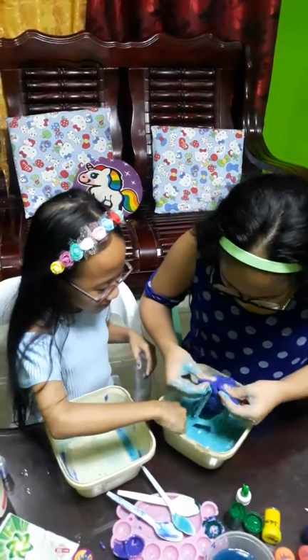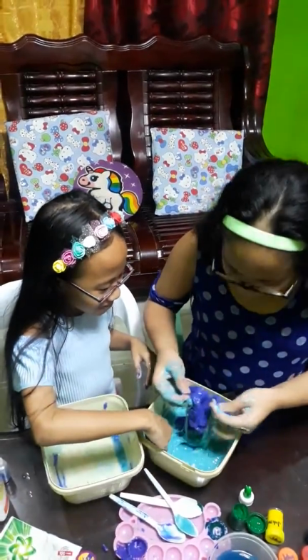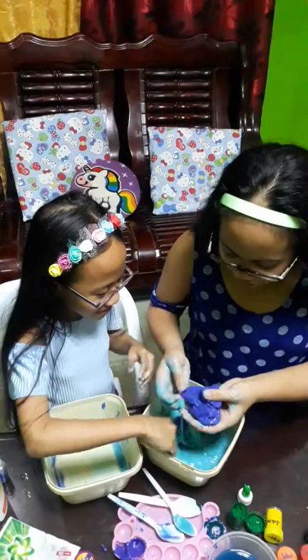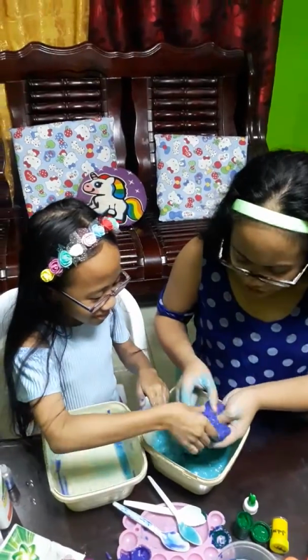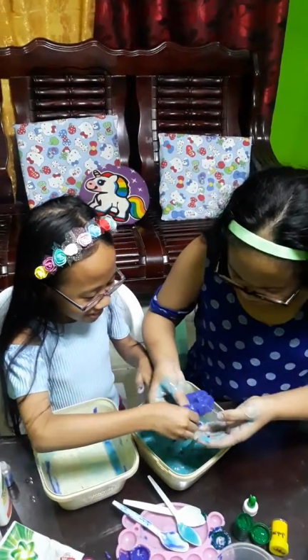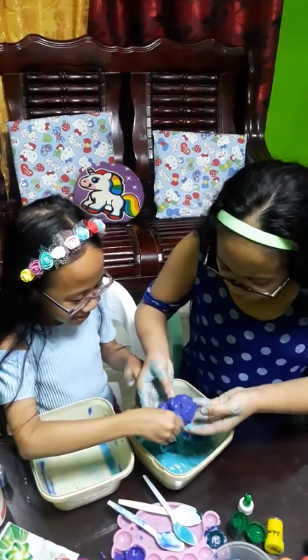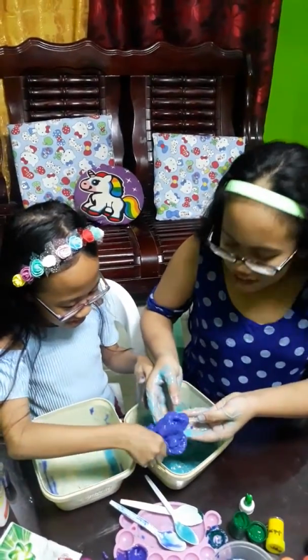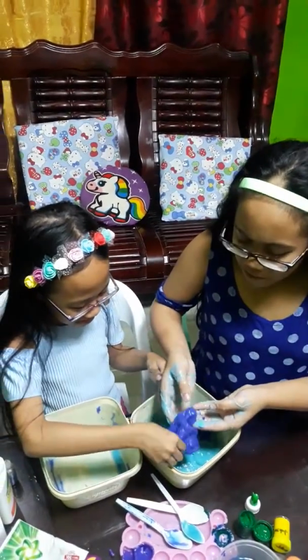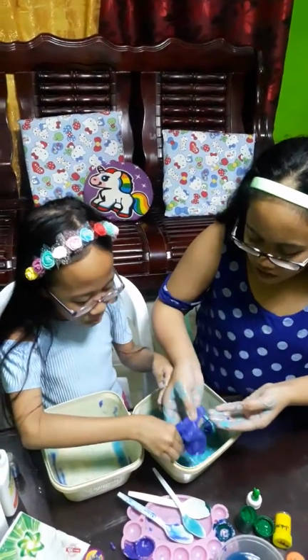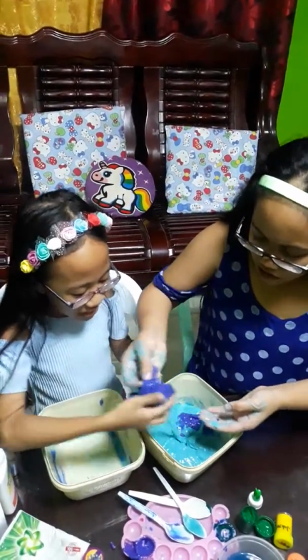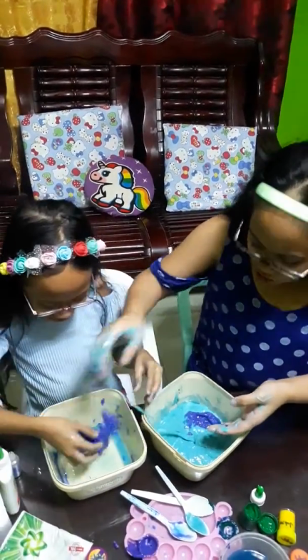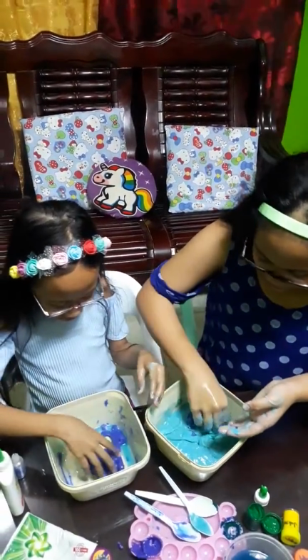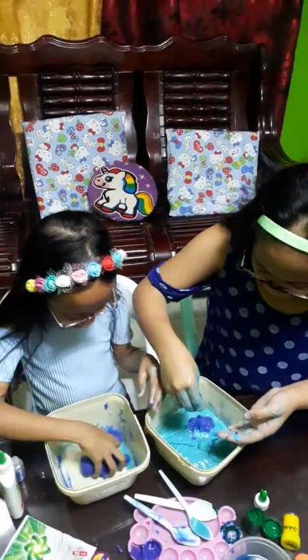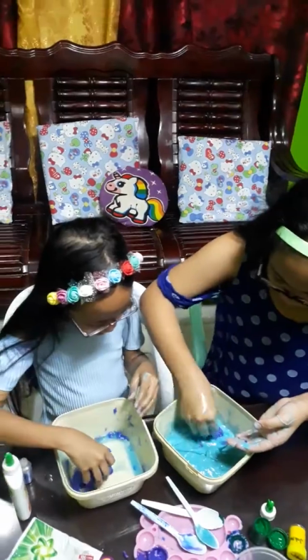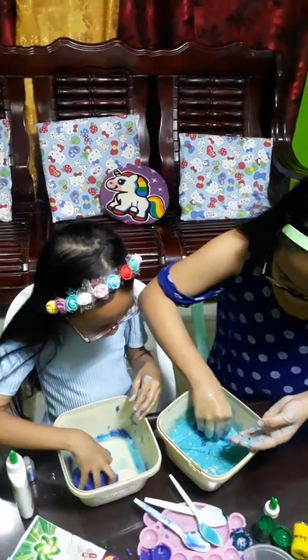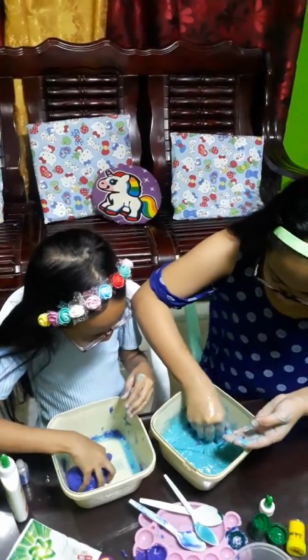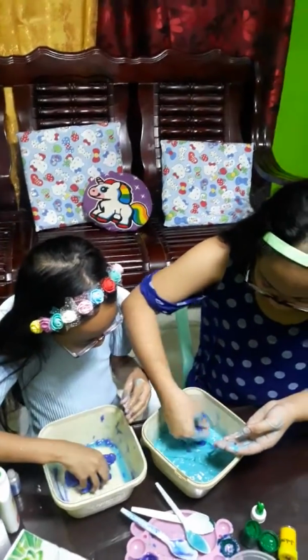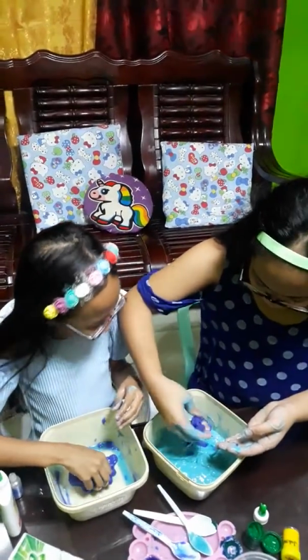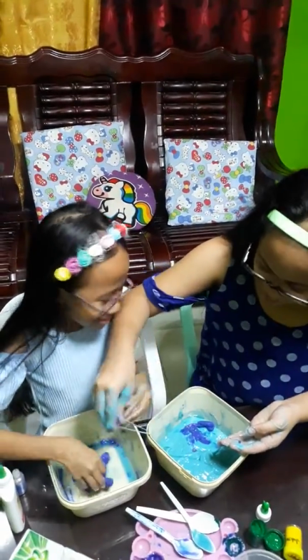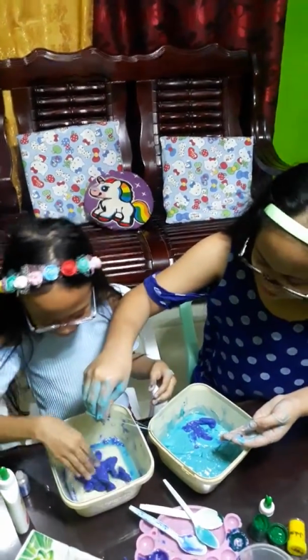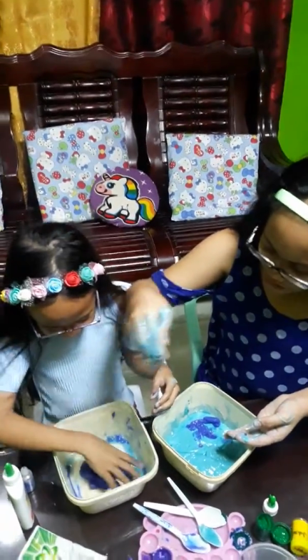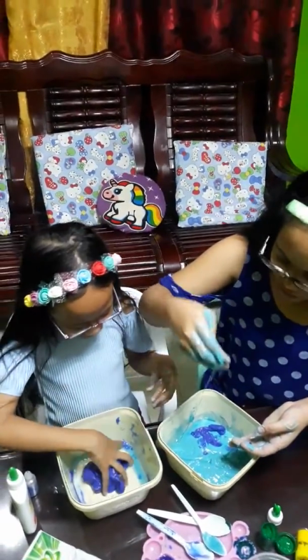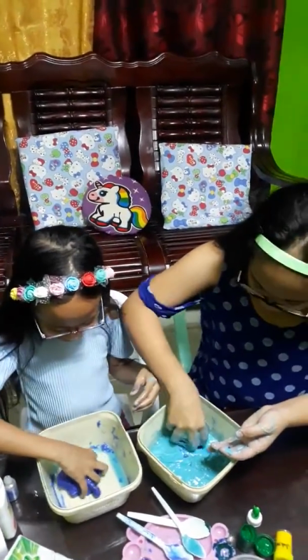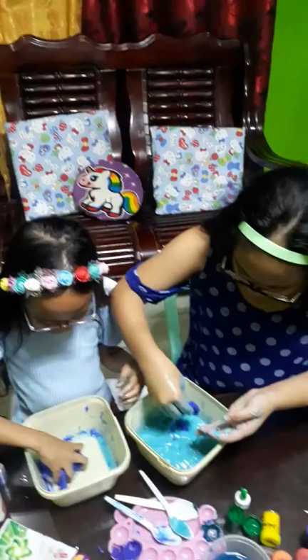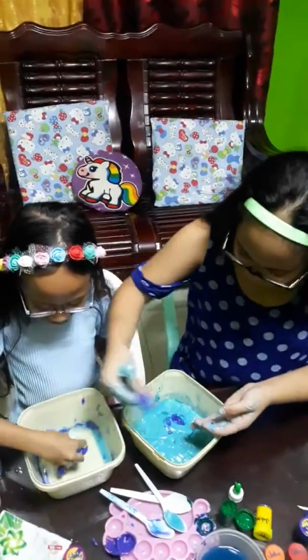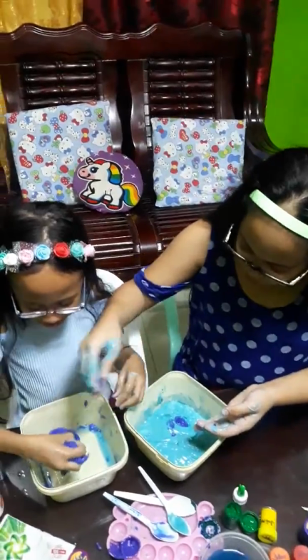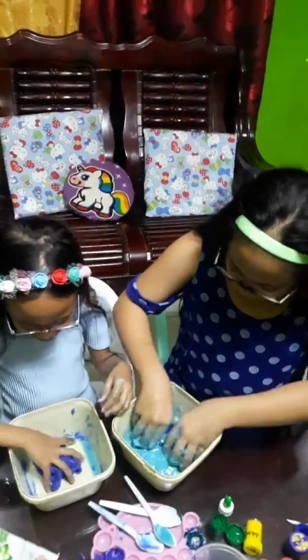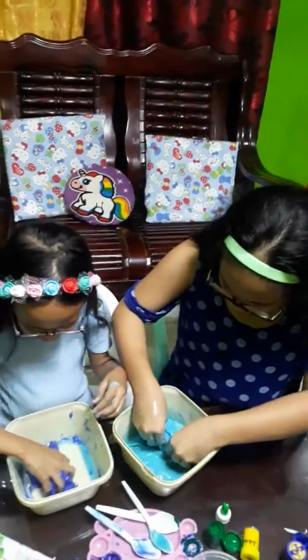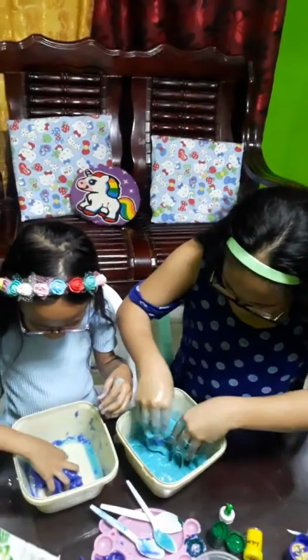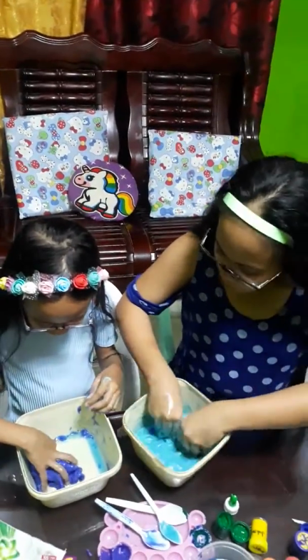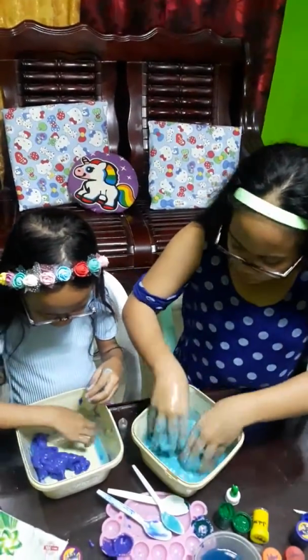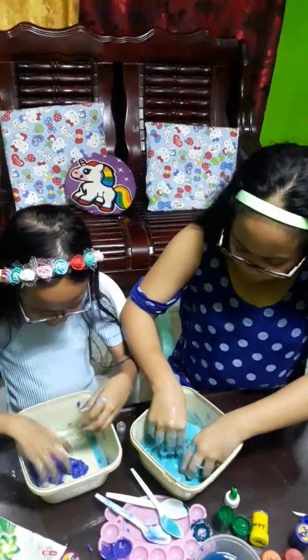Yours is so puffy. Yours is already slime. Oh my god, that's already slime and you're mixing it with my not-slime. This is already — that's already slime. Oh my god, it means slime but it's so wet. It's puffy. It's supposed to be wet.